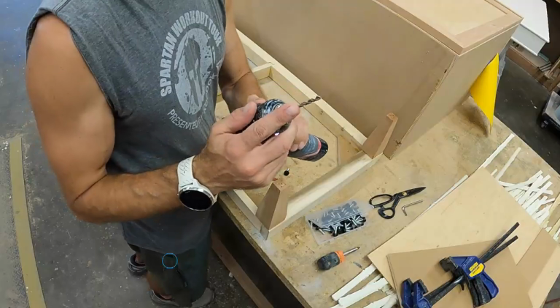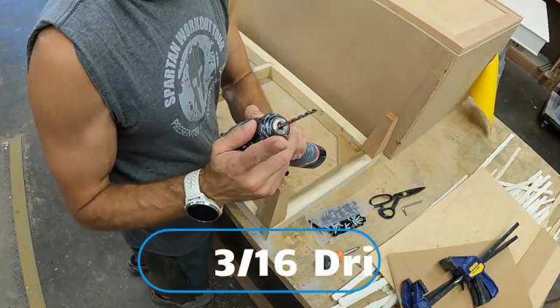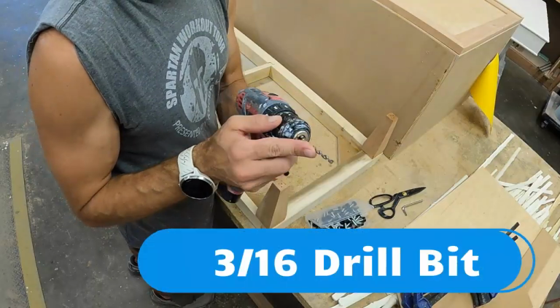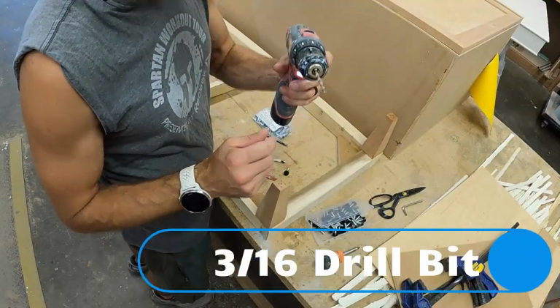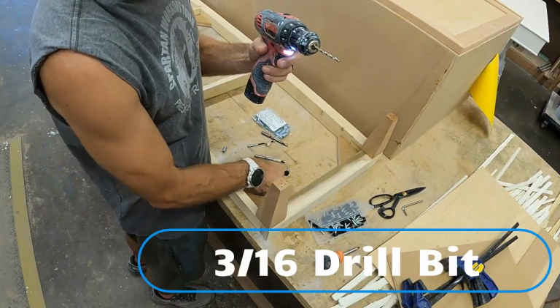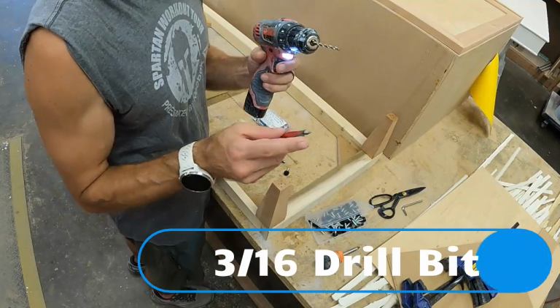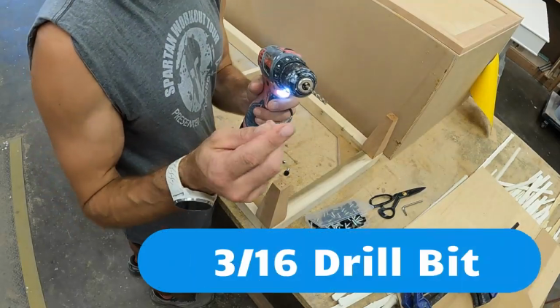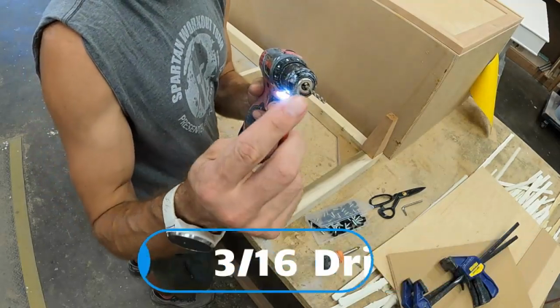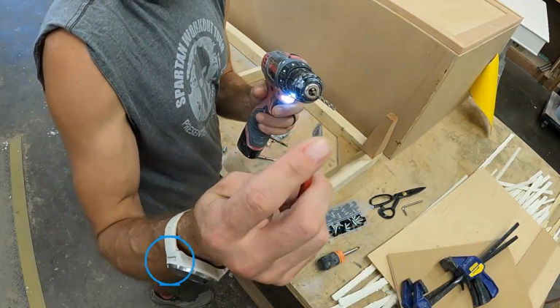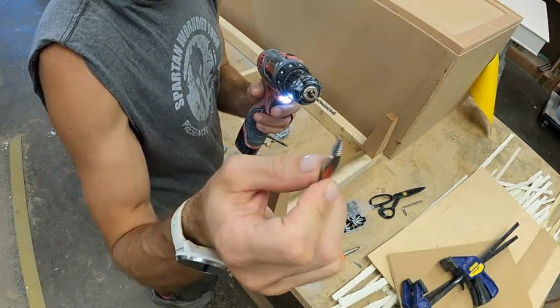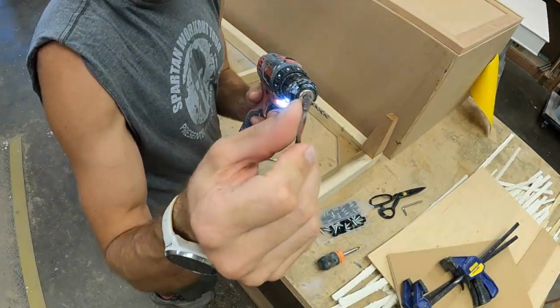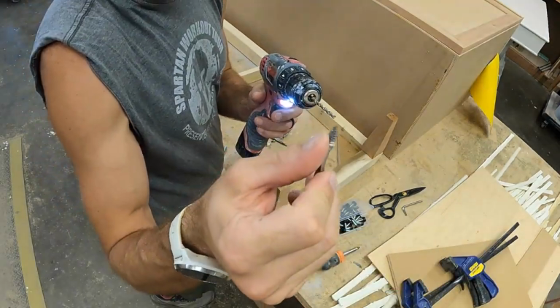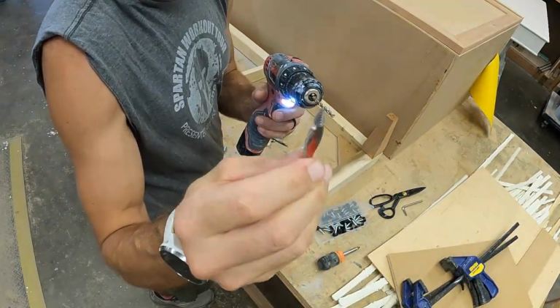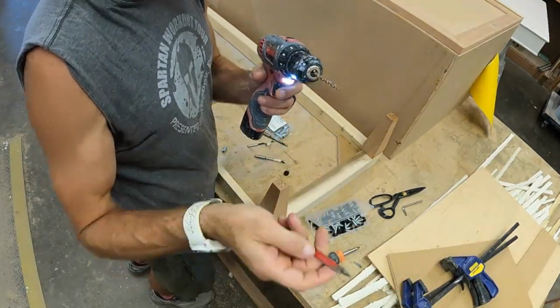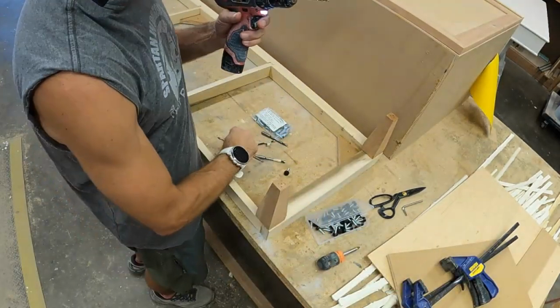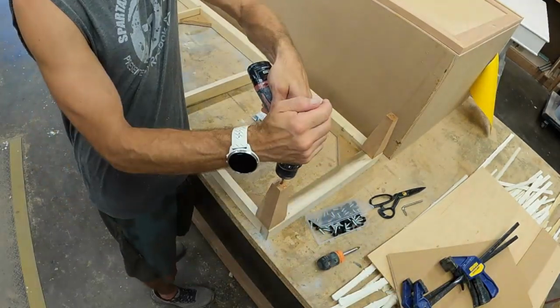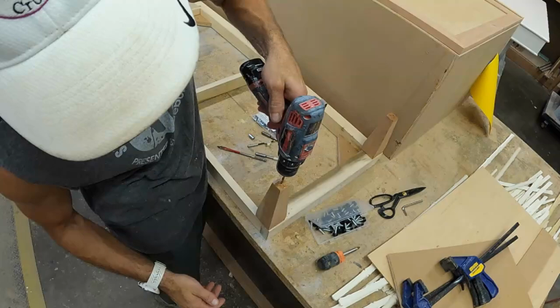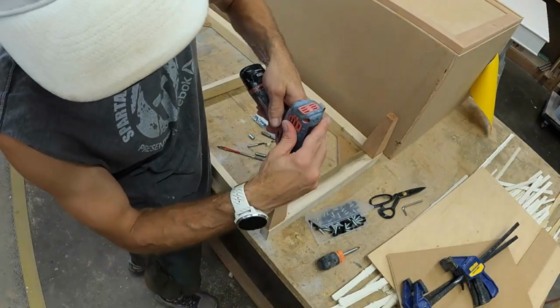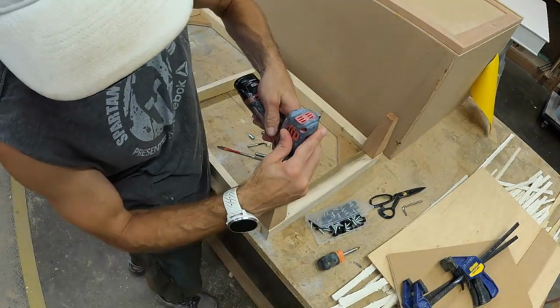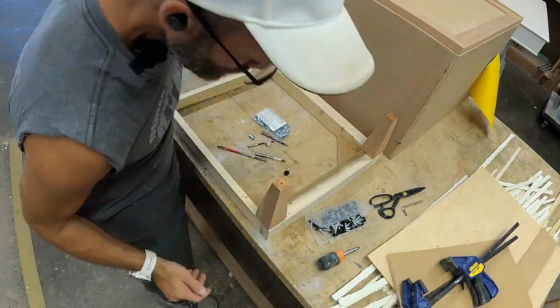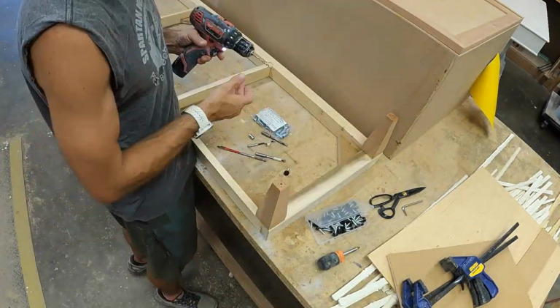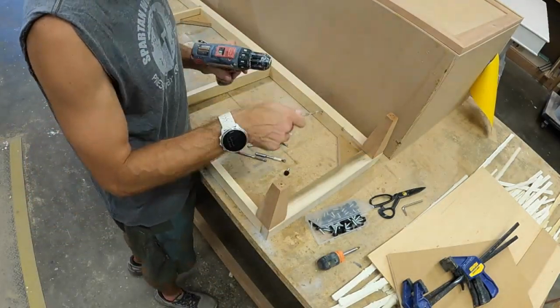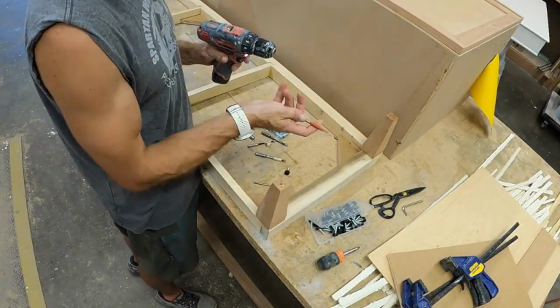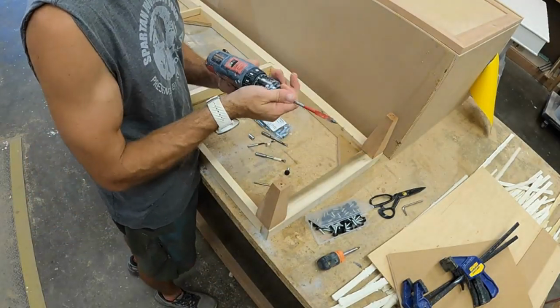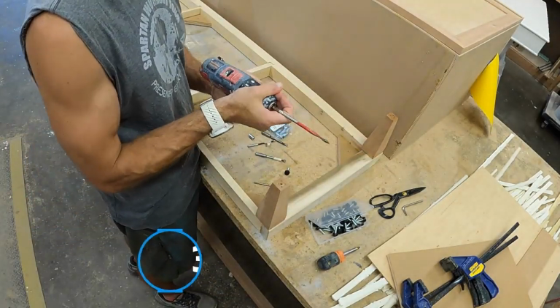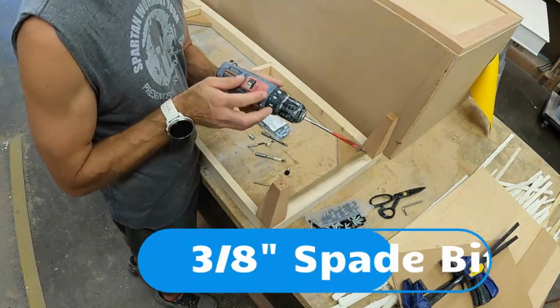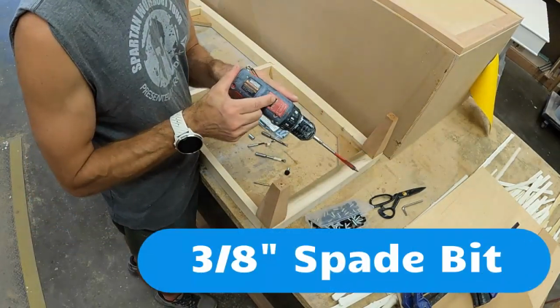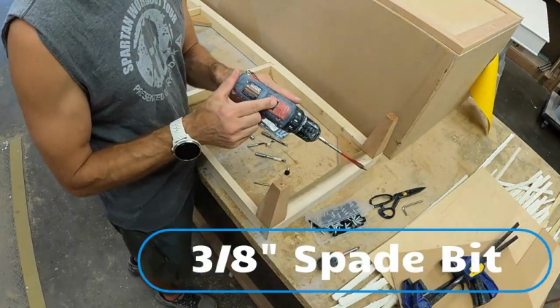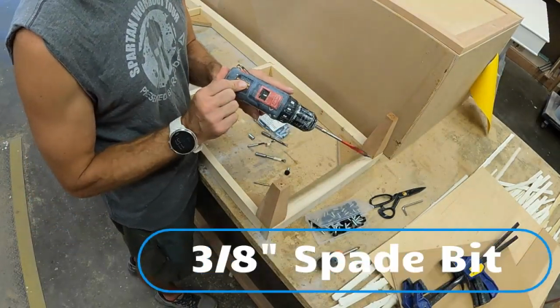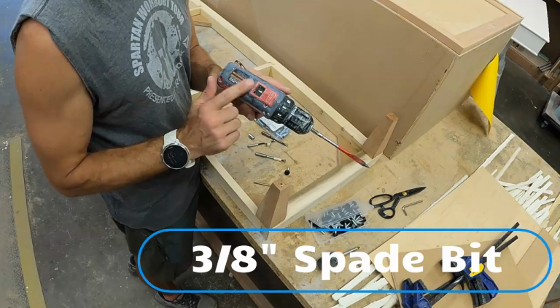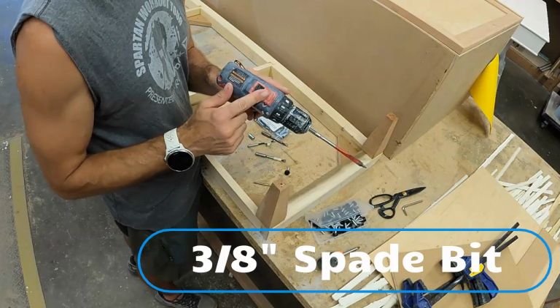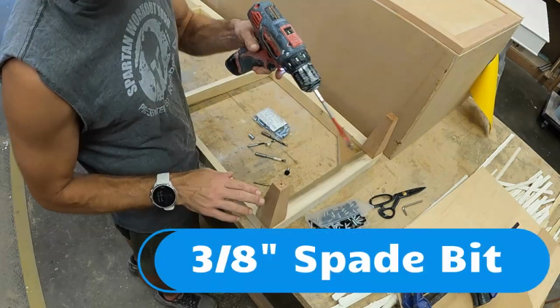I'm just going to grab whatever drill bit I have, as long as the bit isn't bigger than the pilot on my butterfly bit. I don't really care about that. I'll come down to one on my drill so it's a little bit torquier.